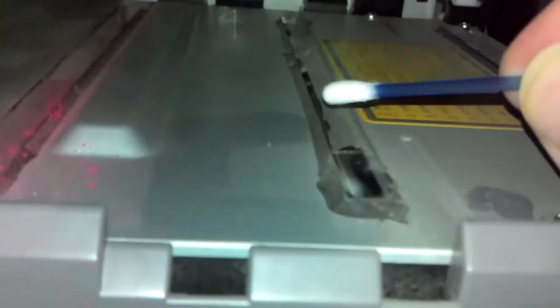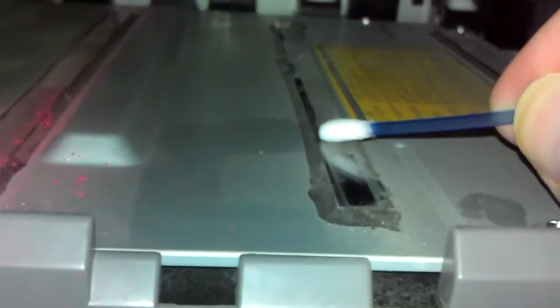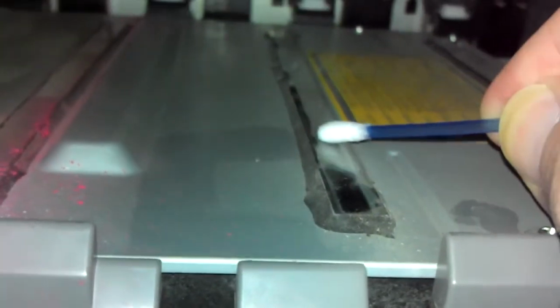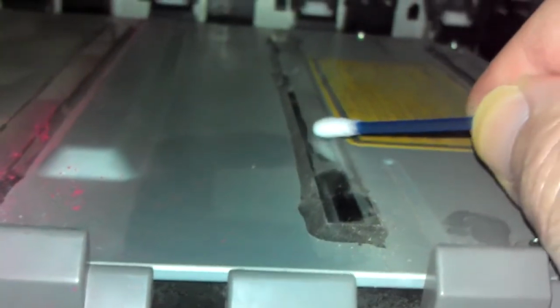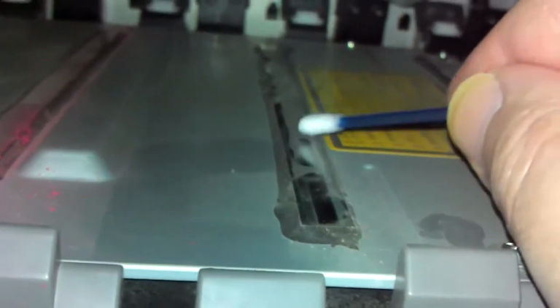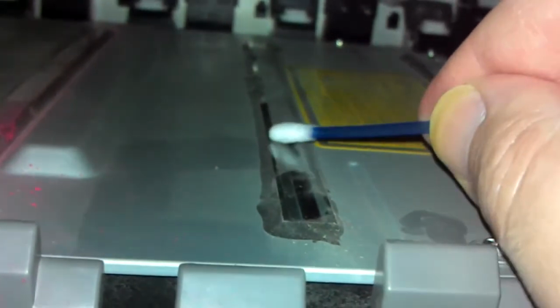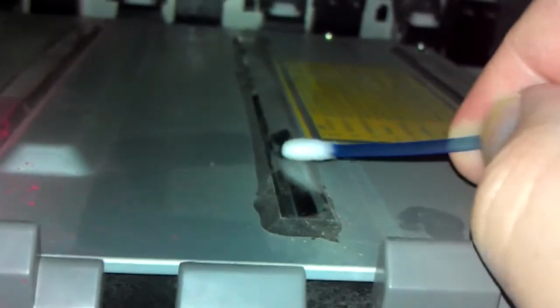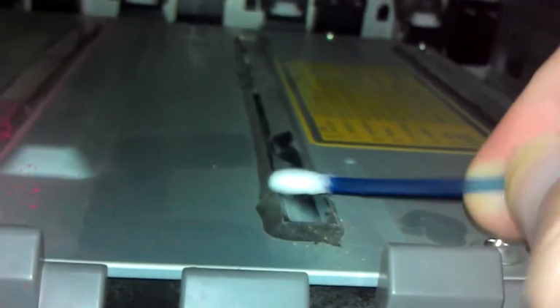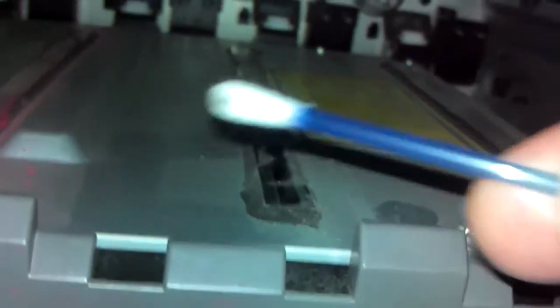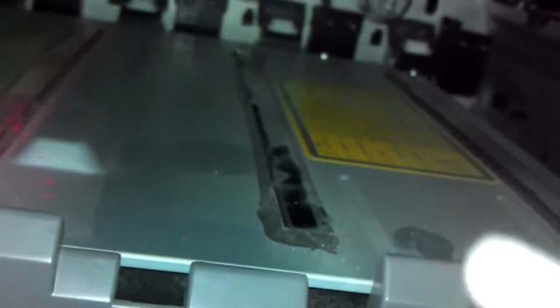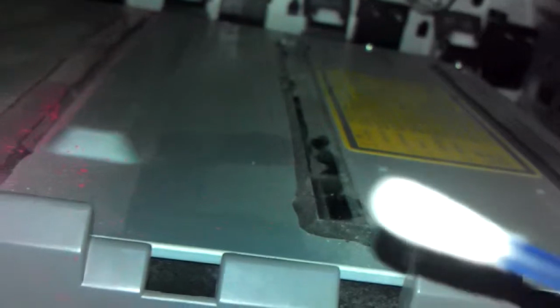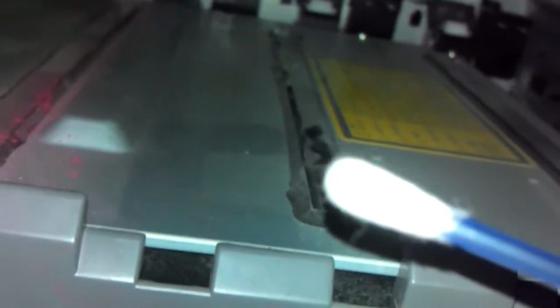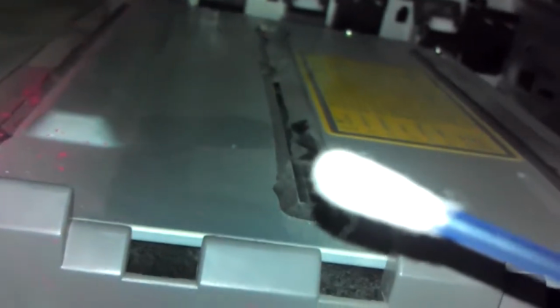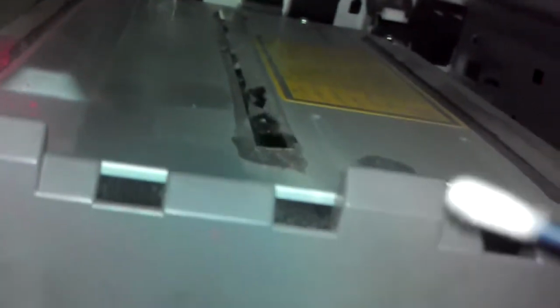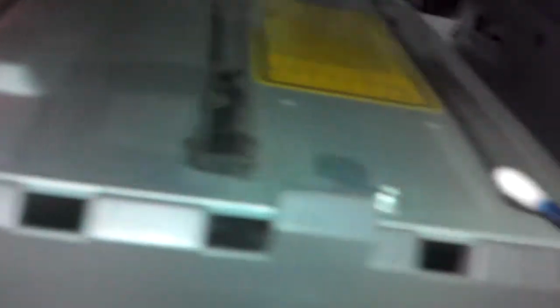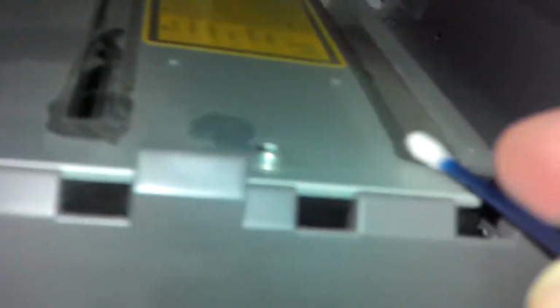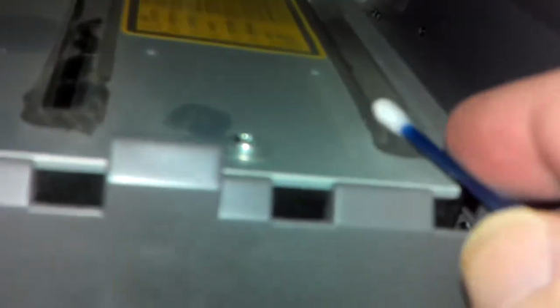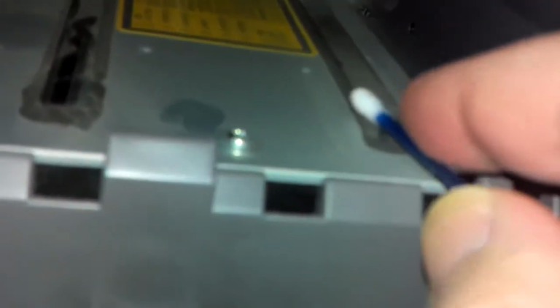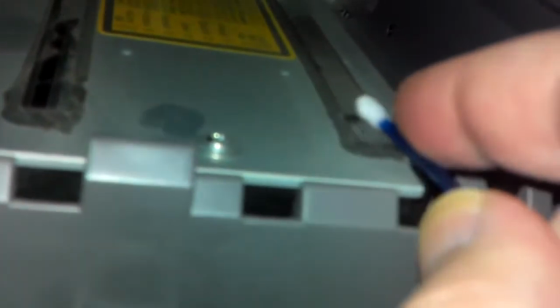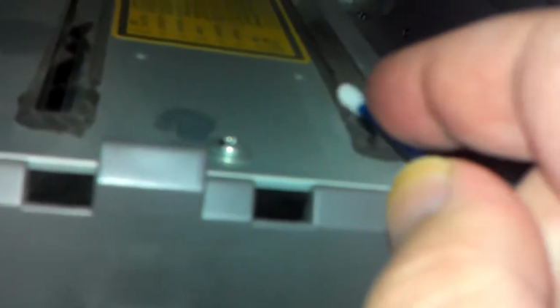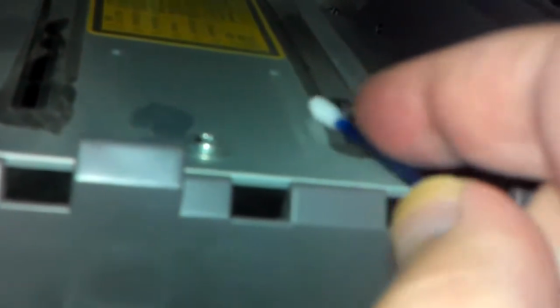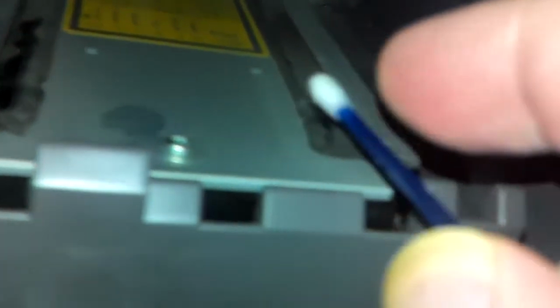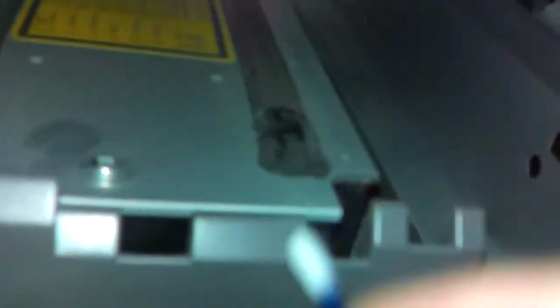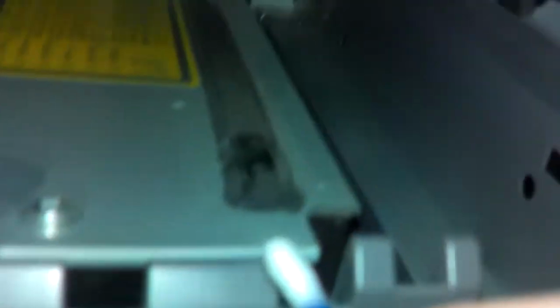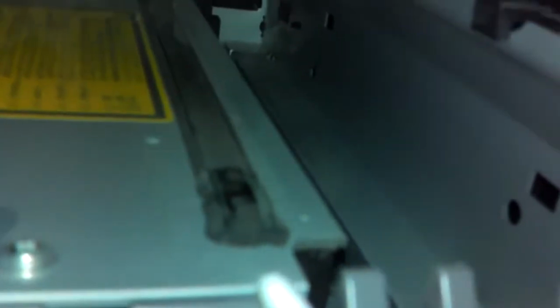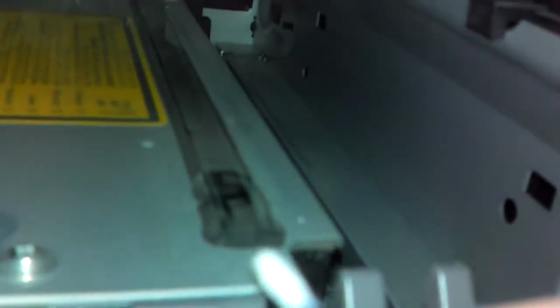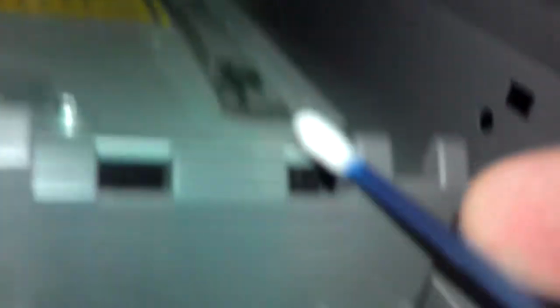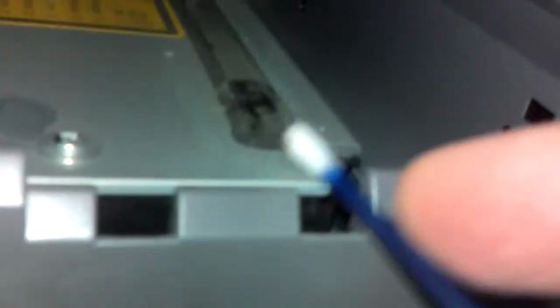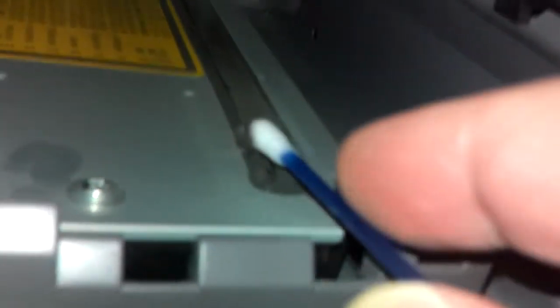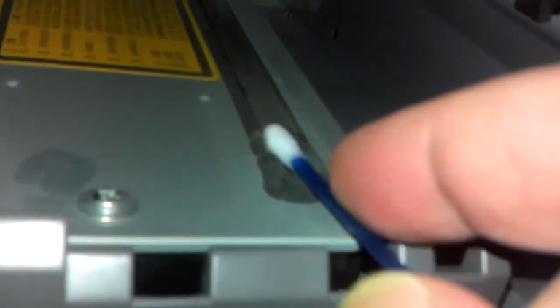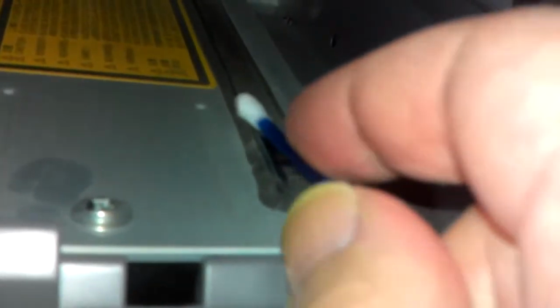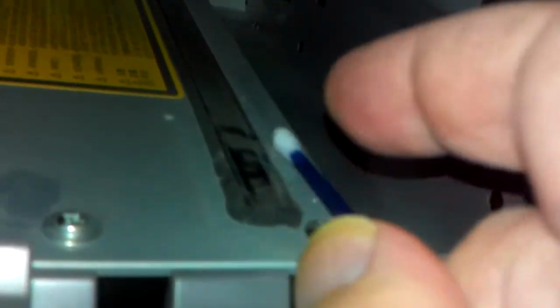If I wipe them down, you see the dust comes off like that. So dusty. Hope you can see that properly — so dusty.